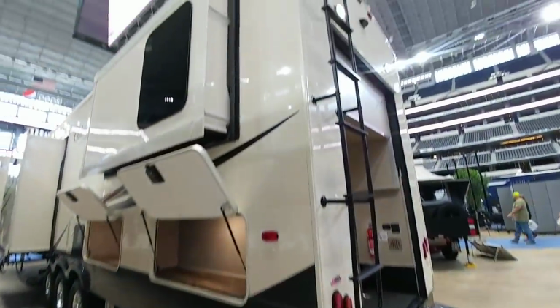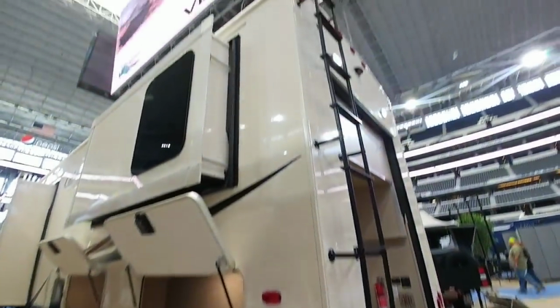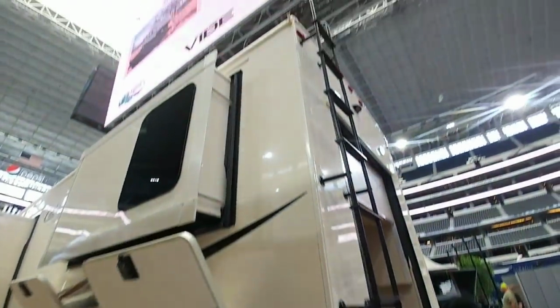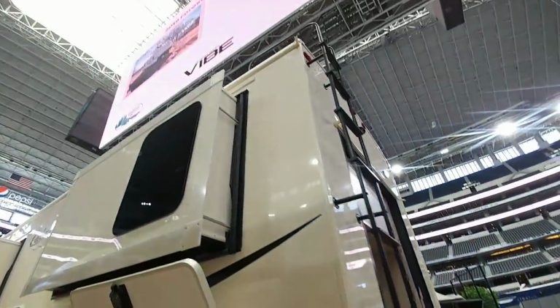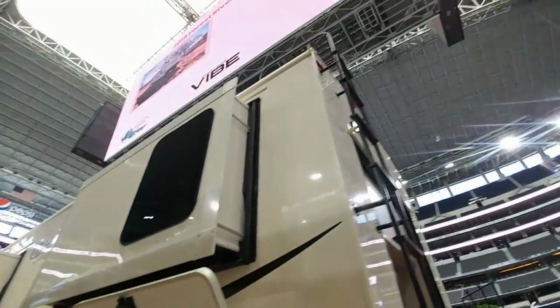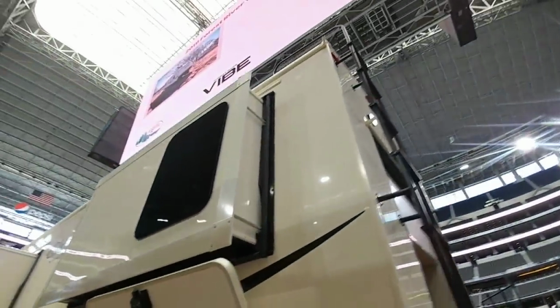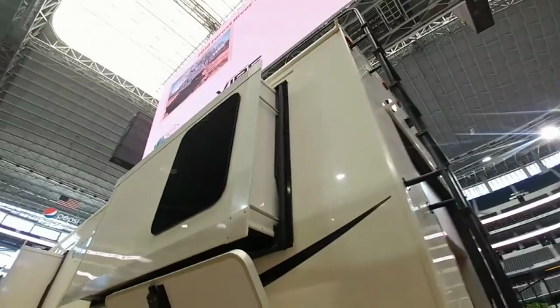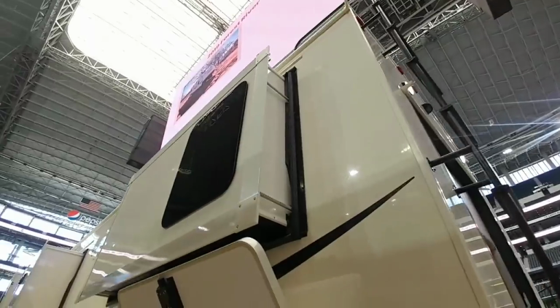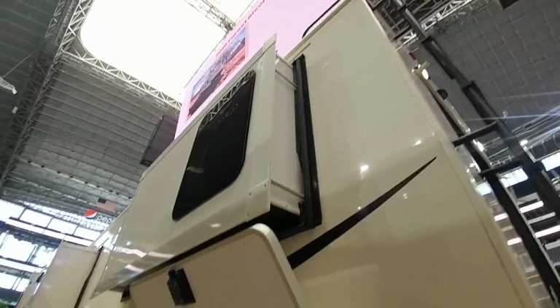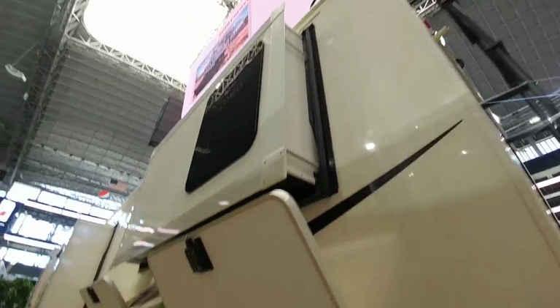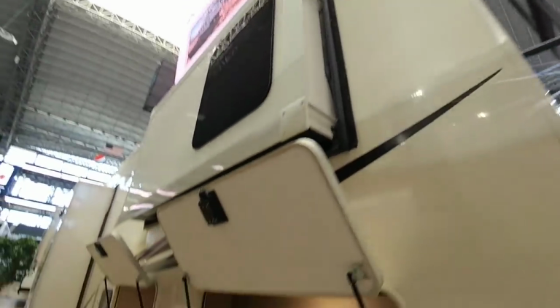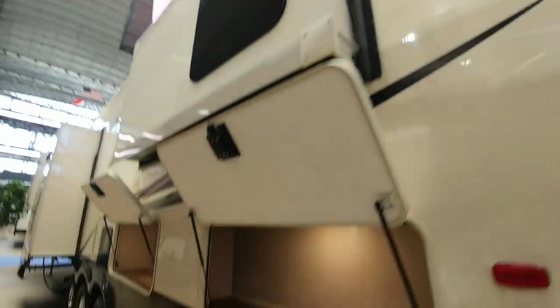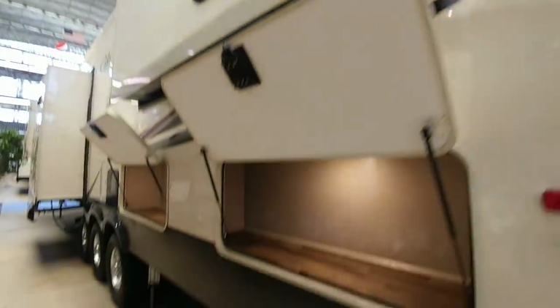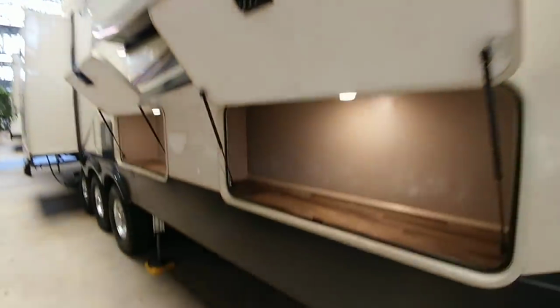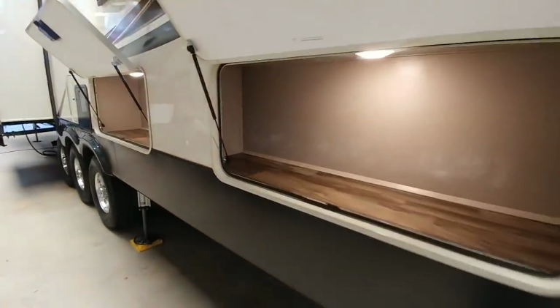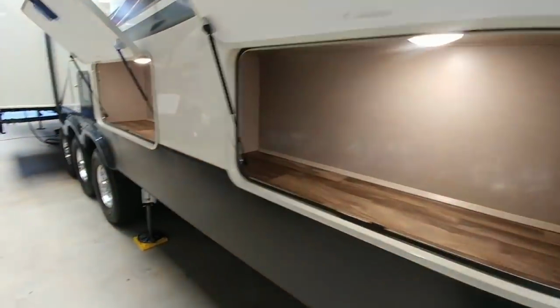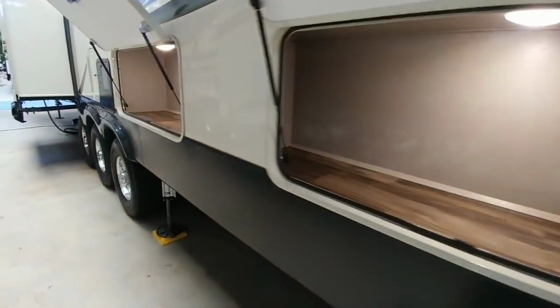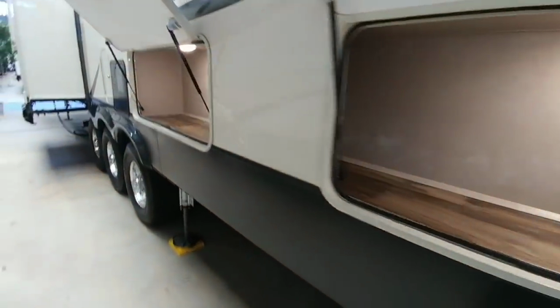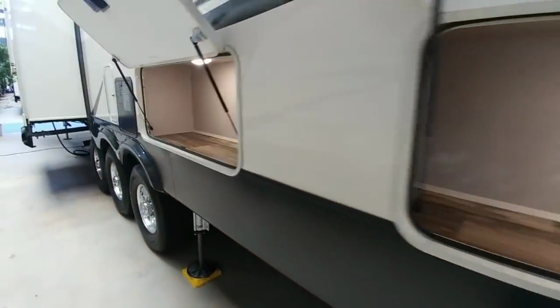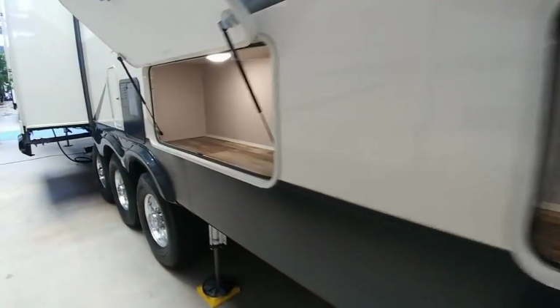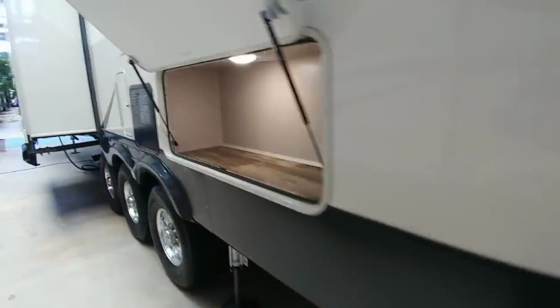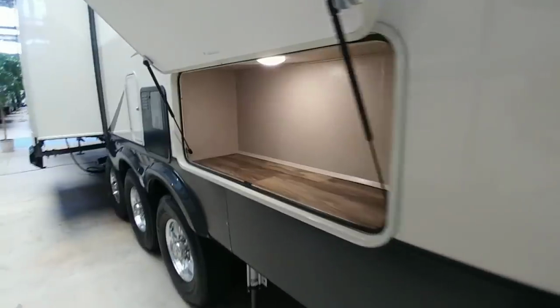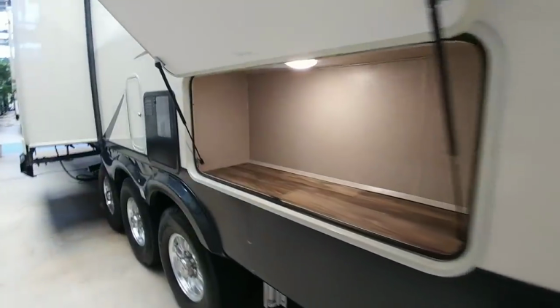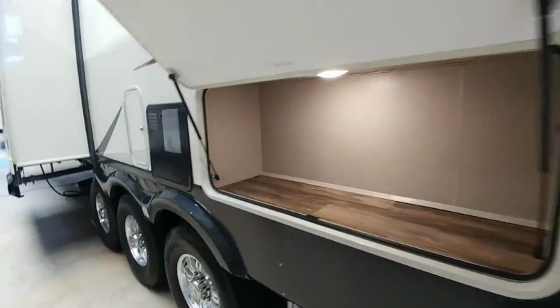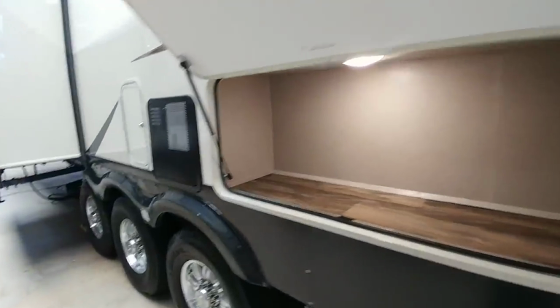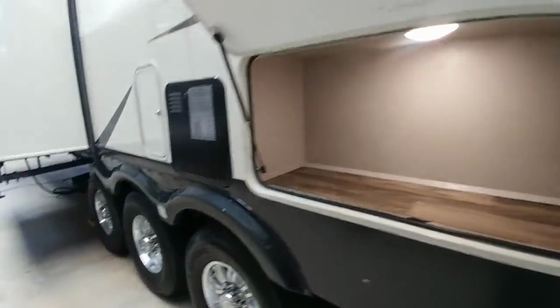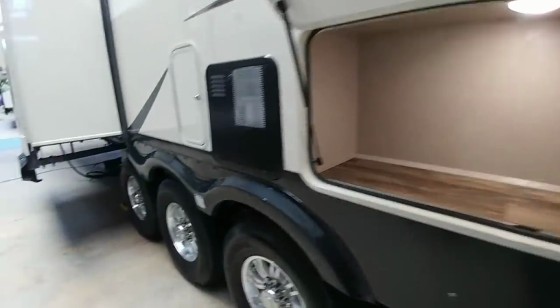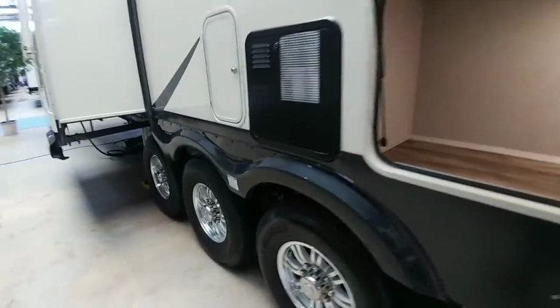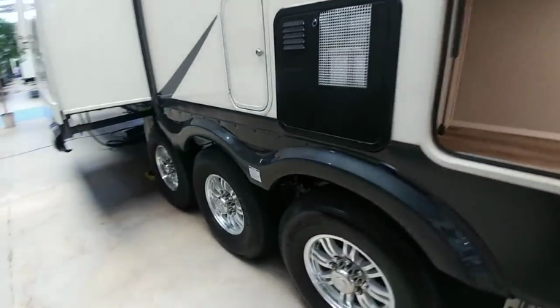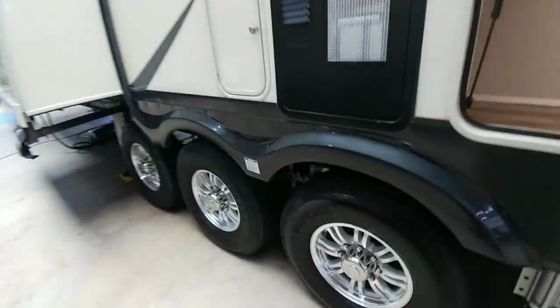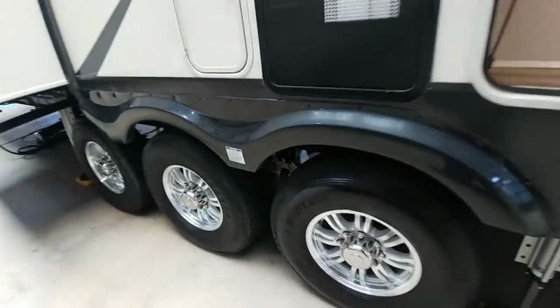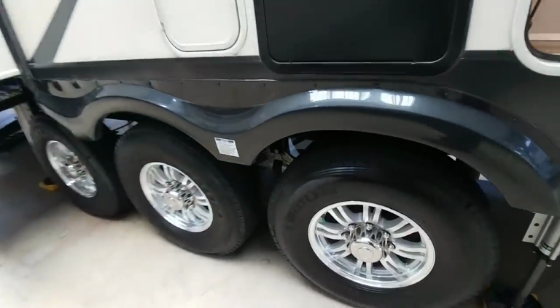LED lighting, pre-wired for a Furion camera. More storage across the side here, because the bedroom is elevated above this. Three axles on this unit.